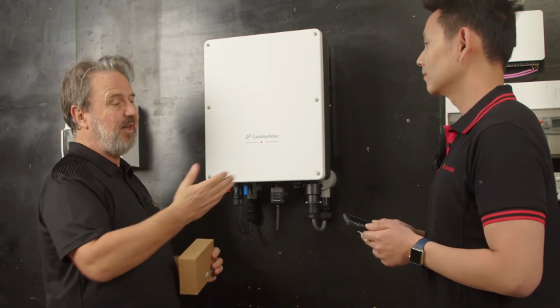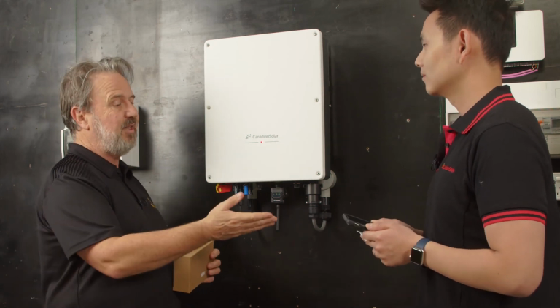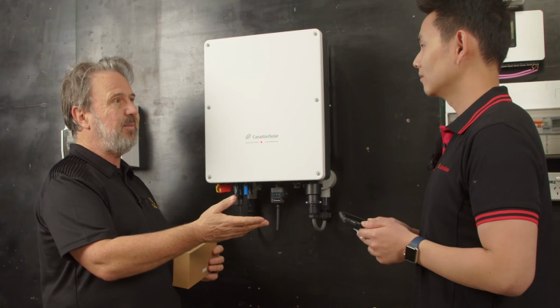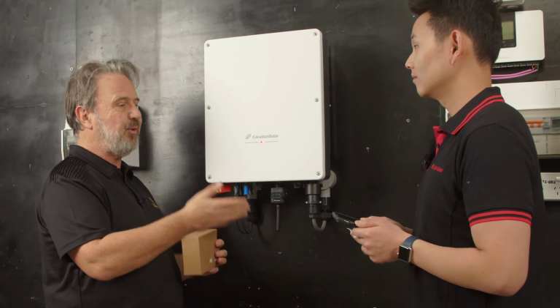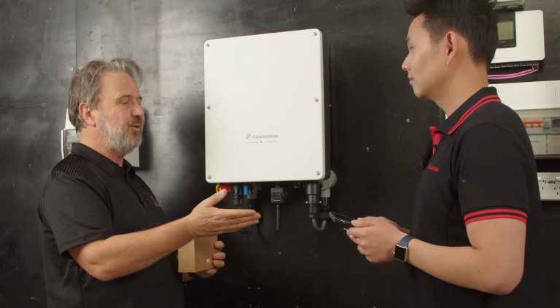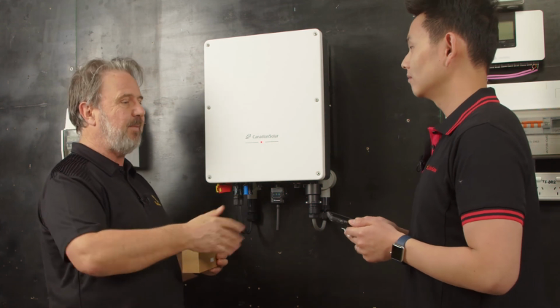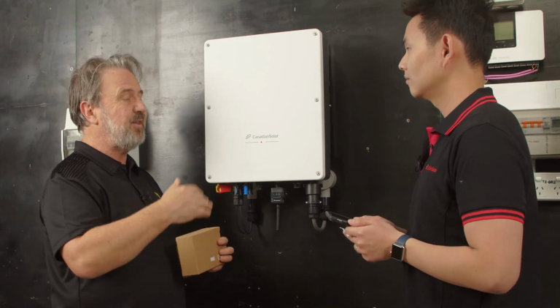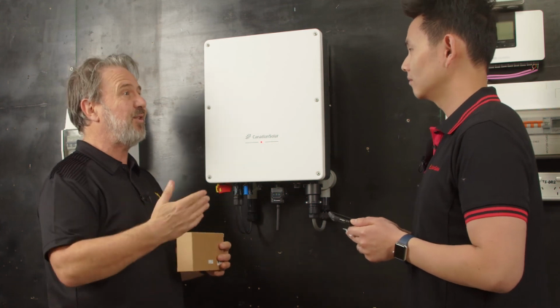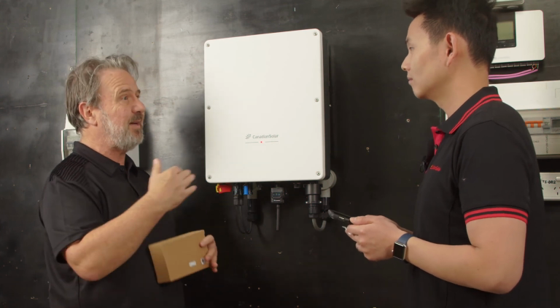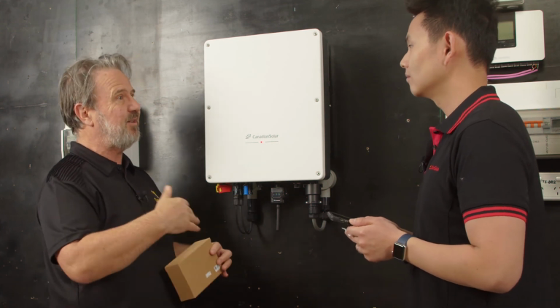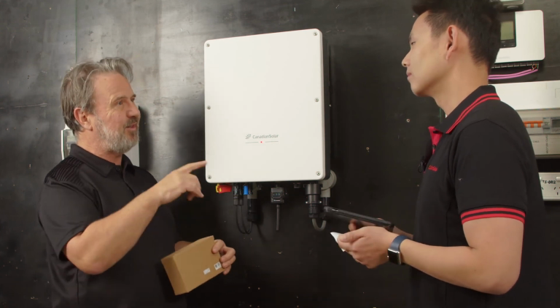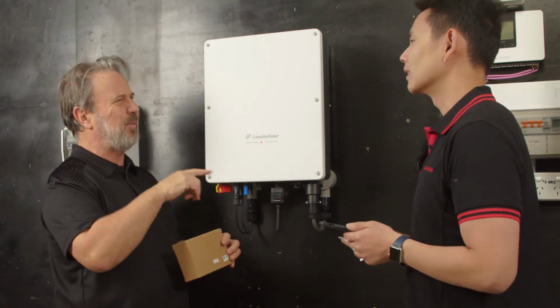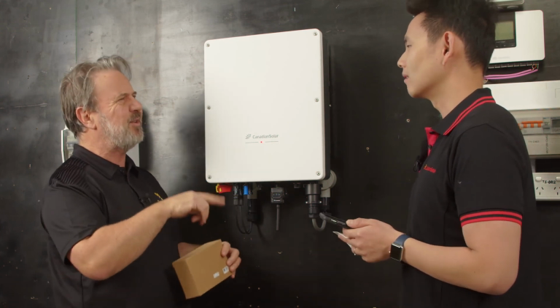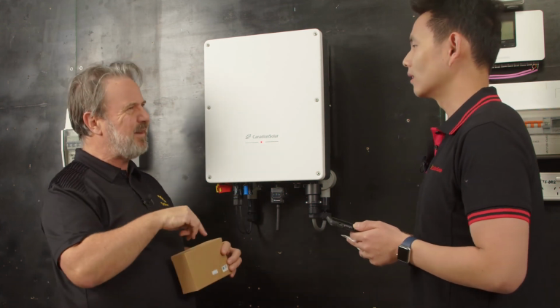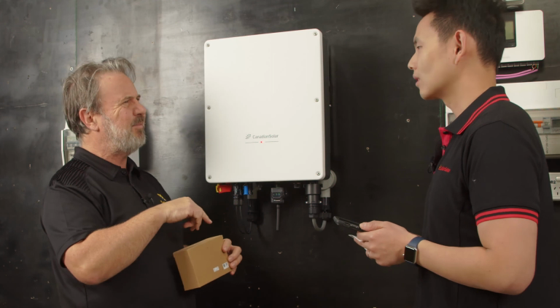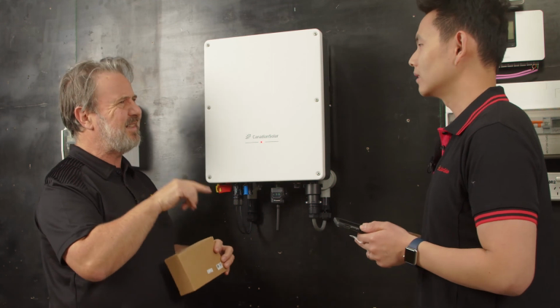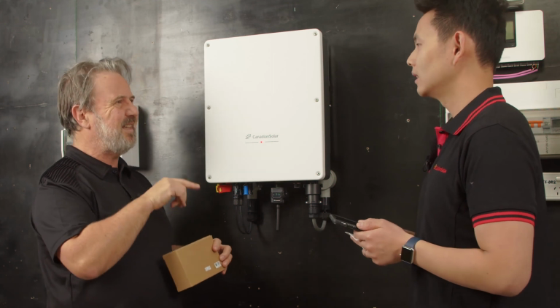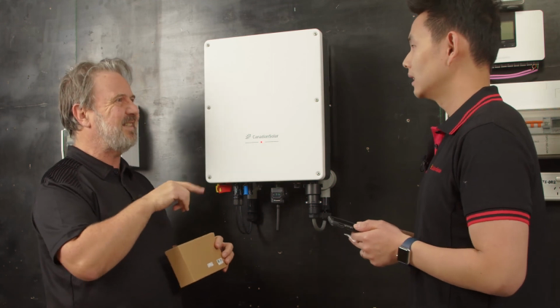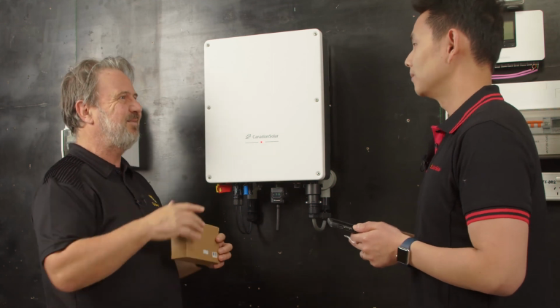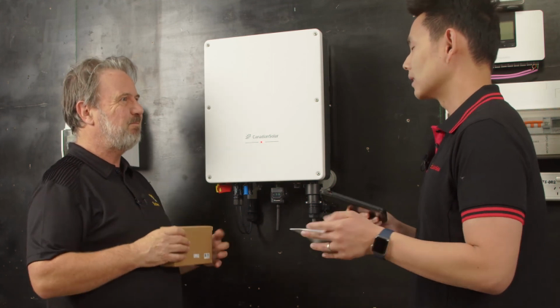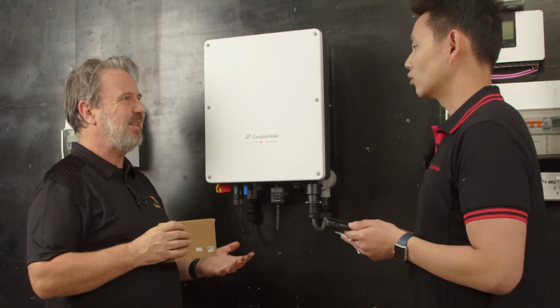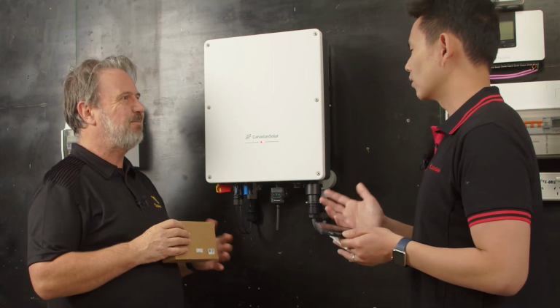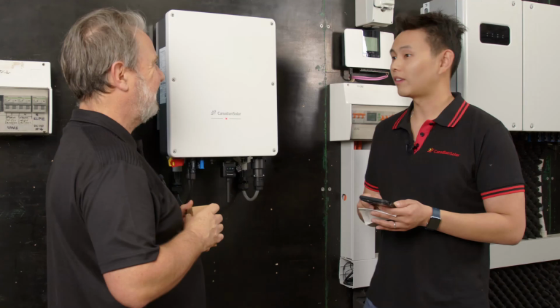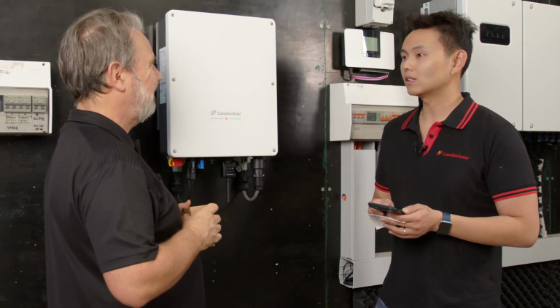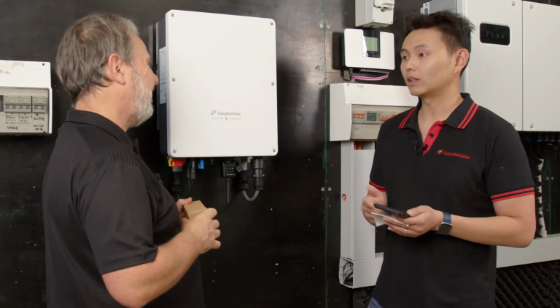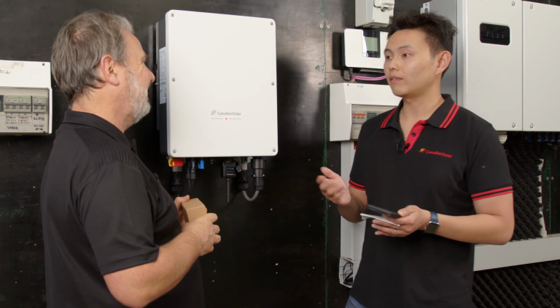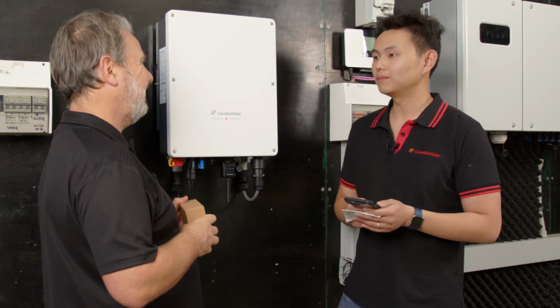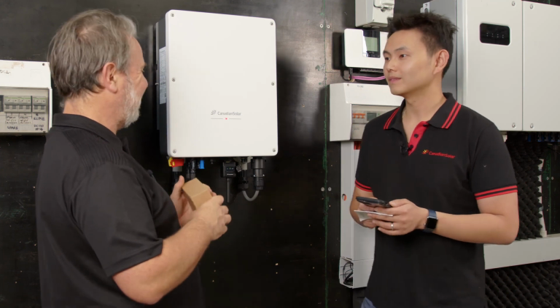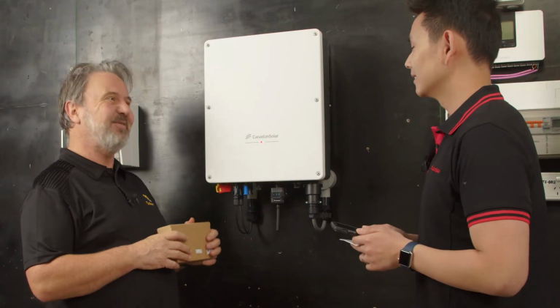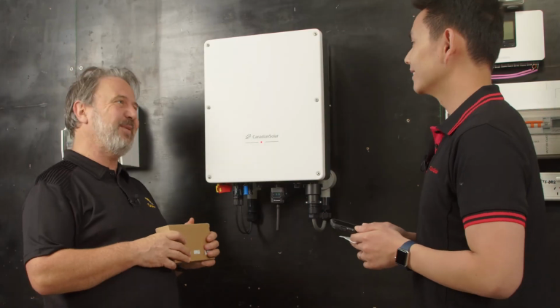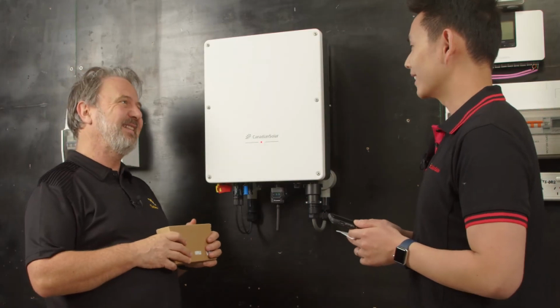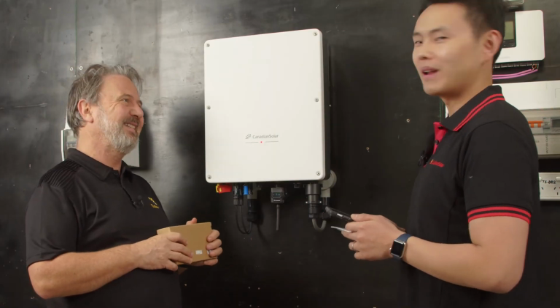And the programming — the registration part might take you a little while because you've got to put in a password and email, but then it's next, next, next. It'll take you less than five minutes to connect your Wi-Fi. Thanks a lot, Peter. Yeah, a pleasure.